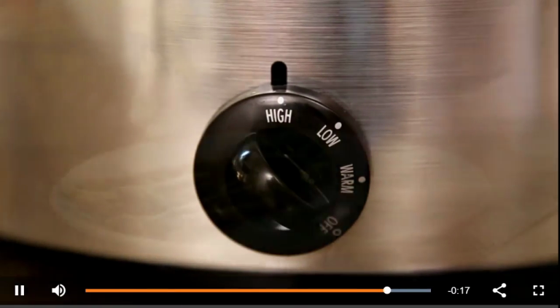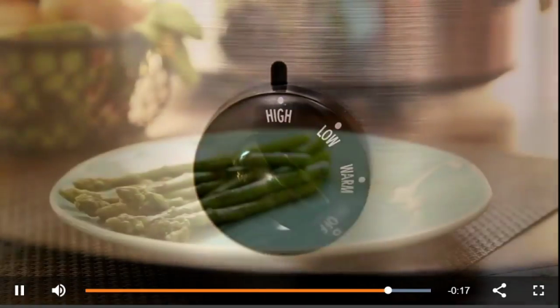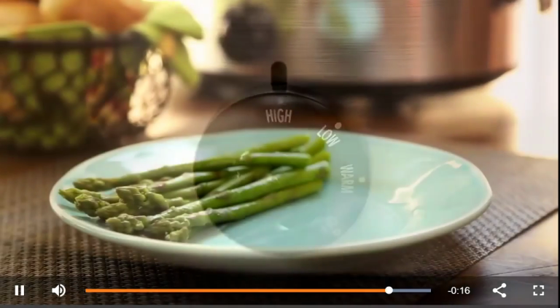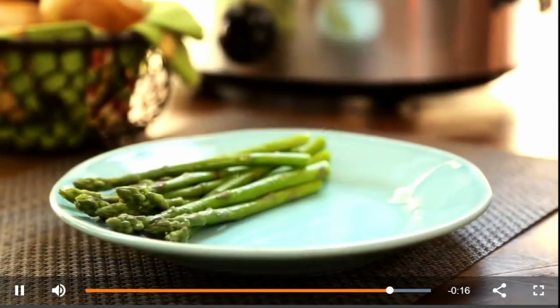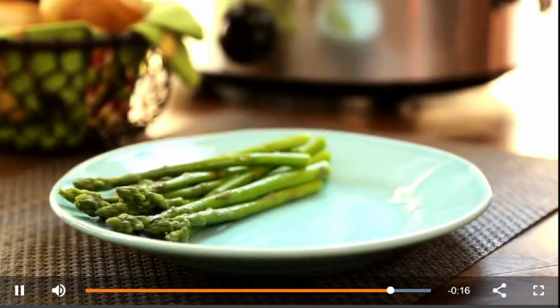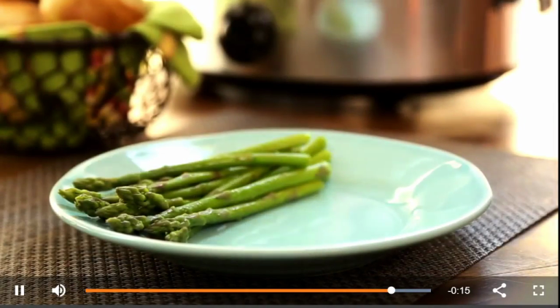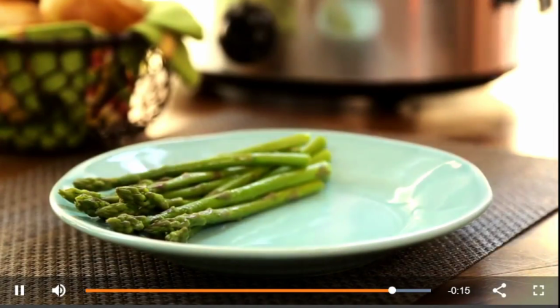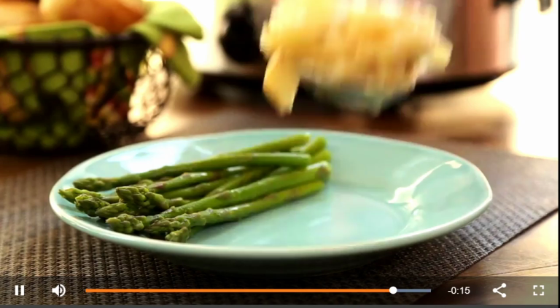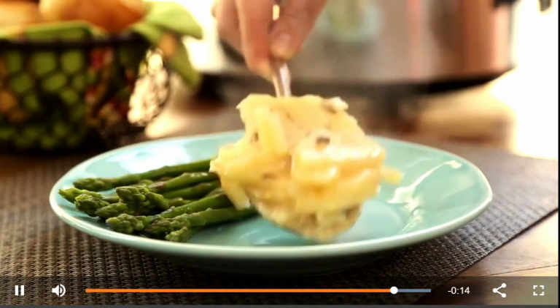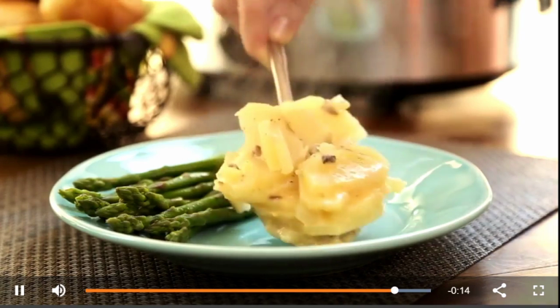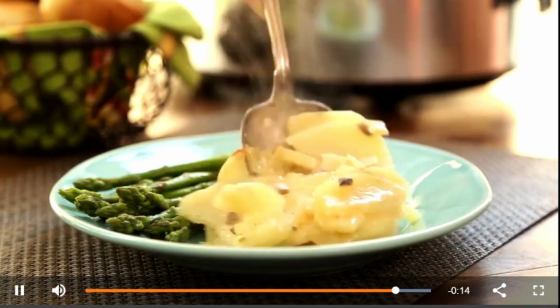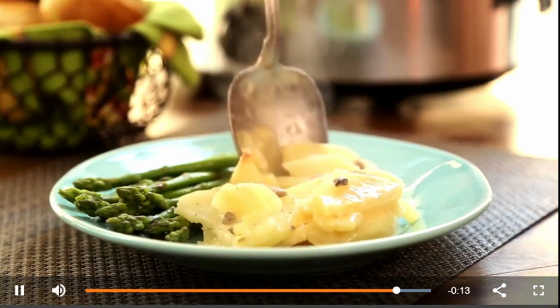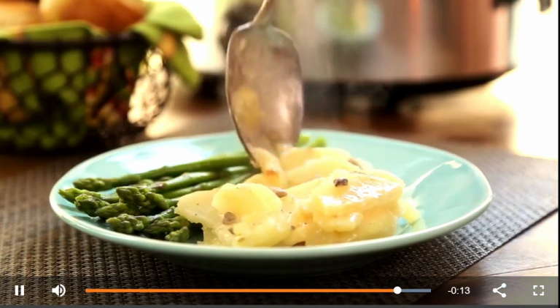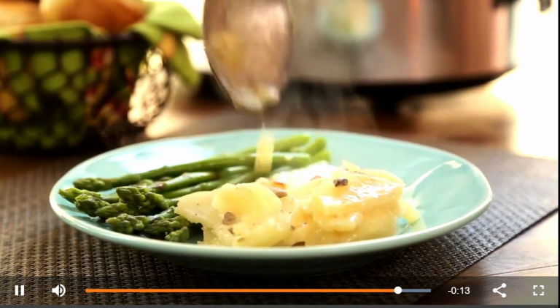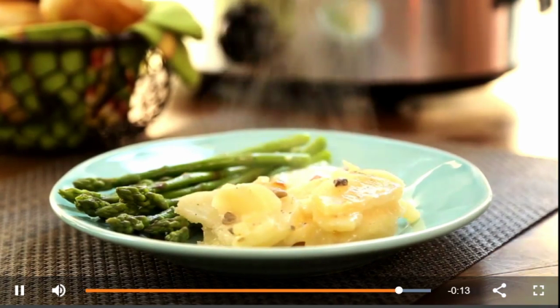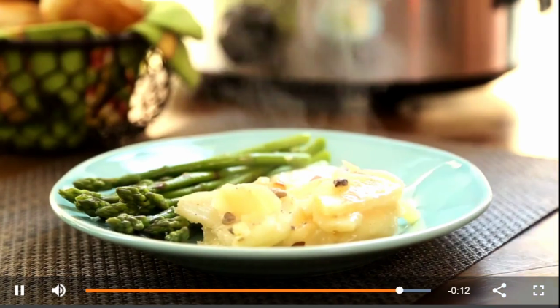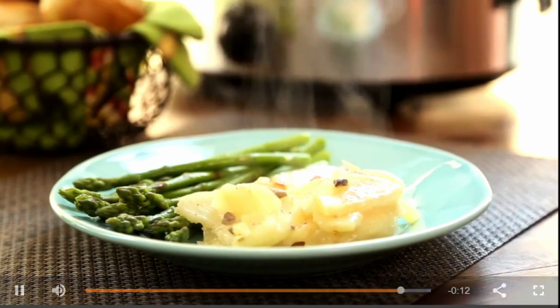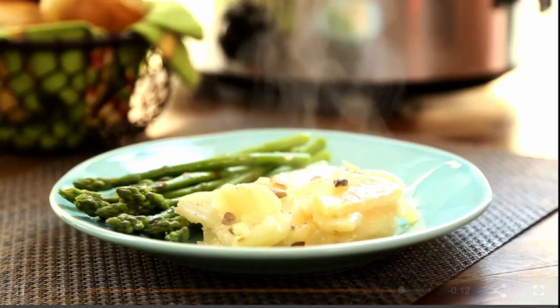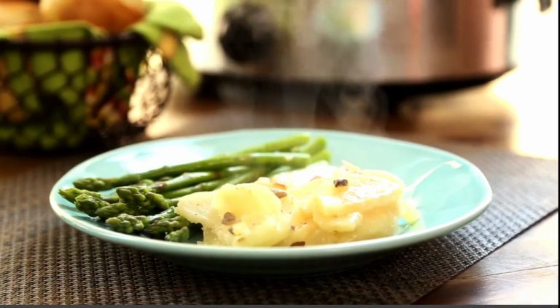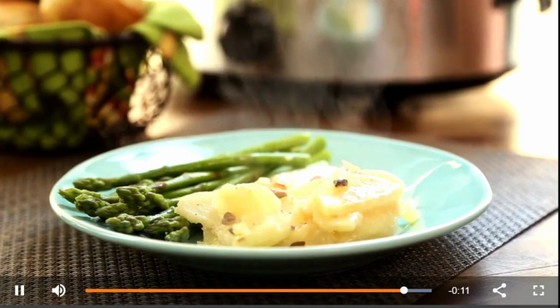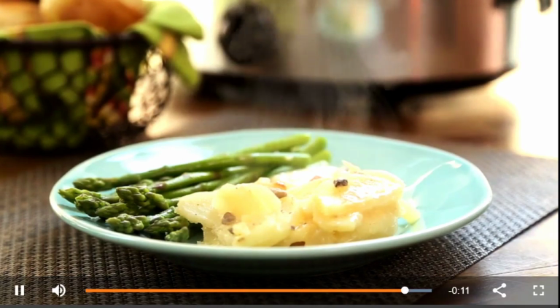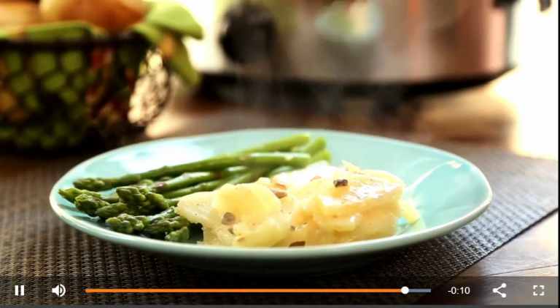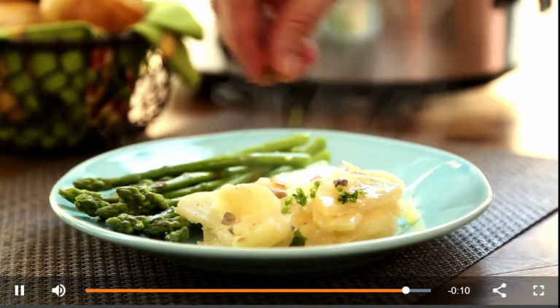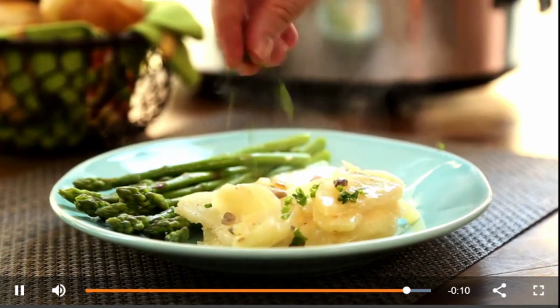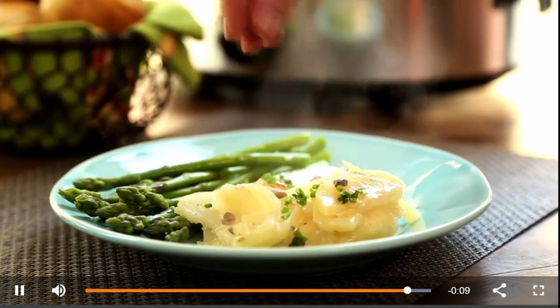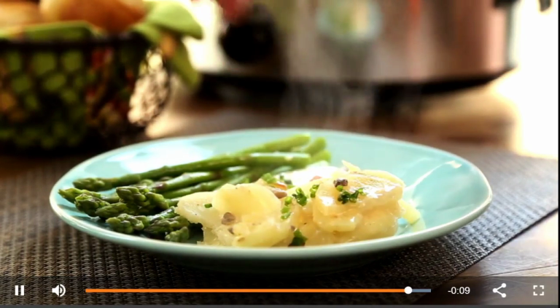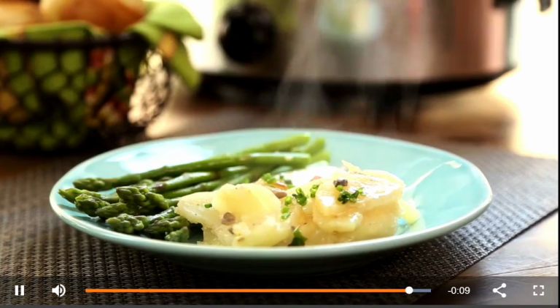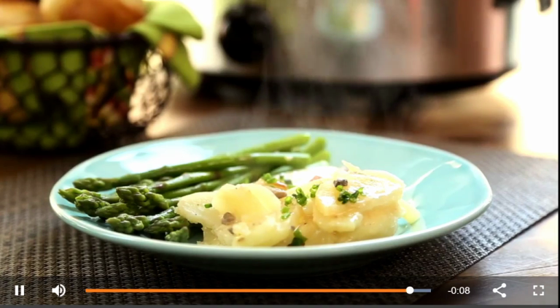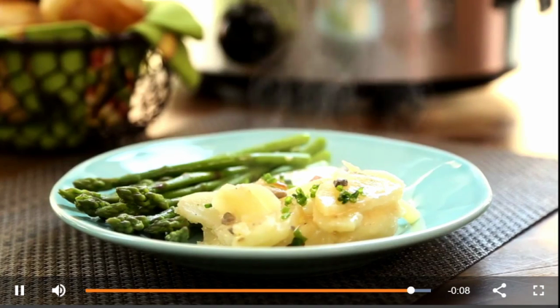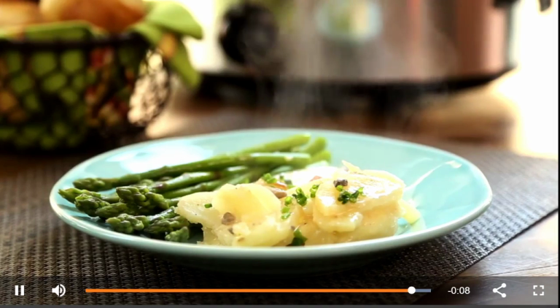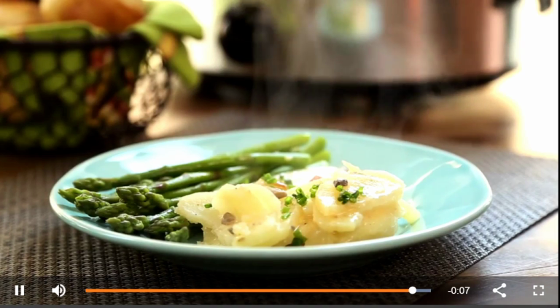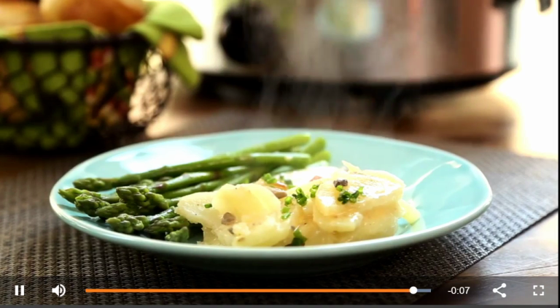Allrecipes members share that these slow cooker scalloped potatoes with ham were fantastic, and recommend baking them in a 350 degree oven for an hour if you're short on time.